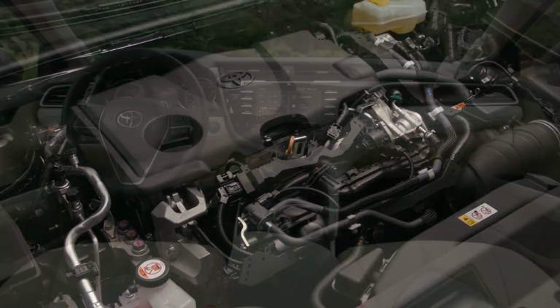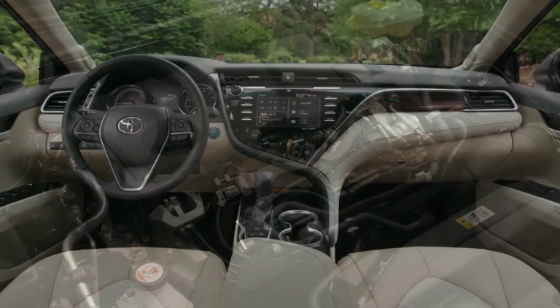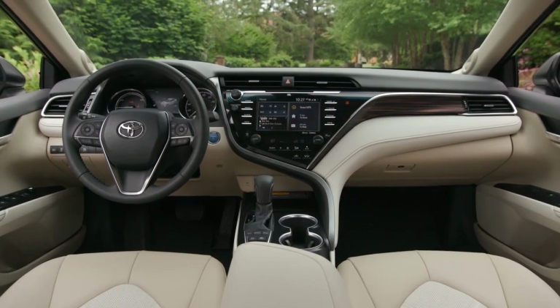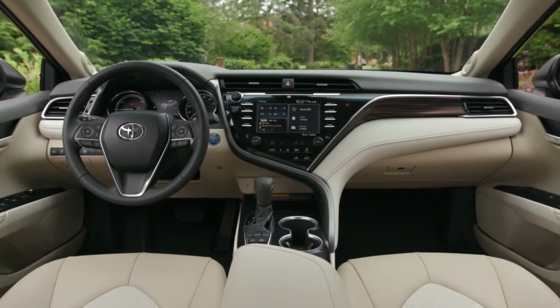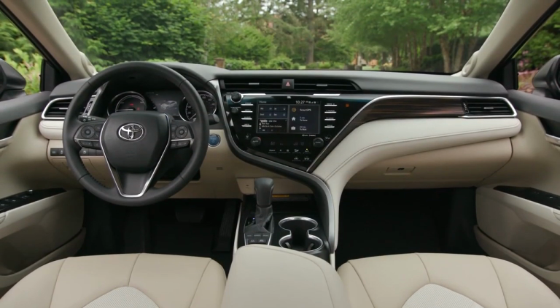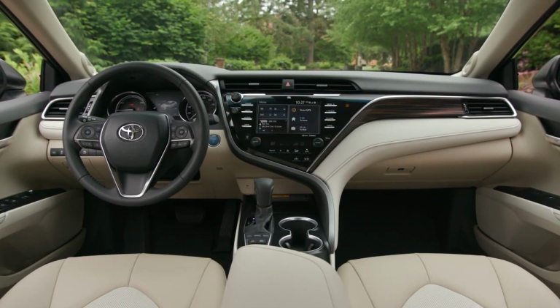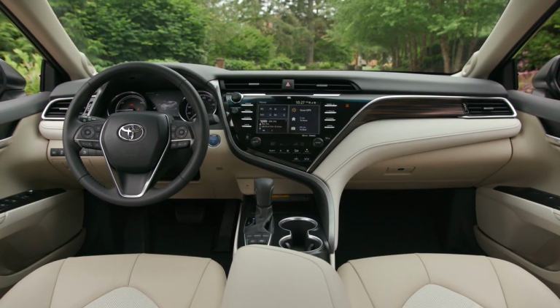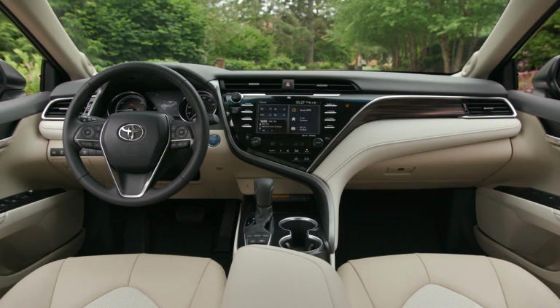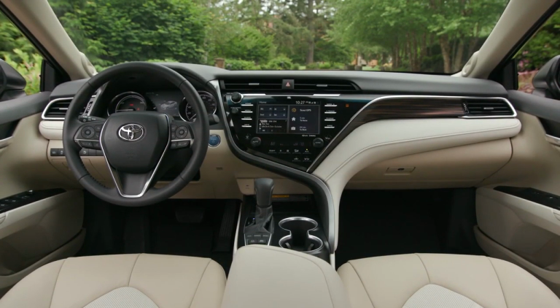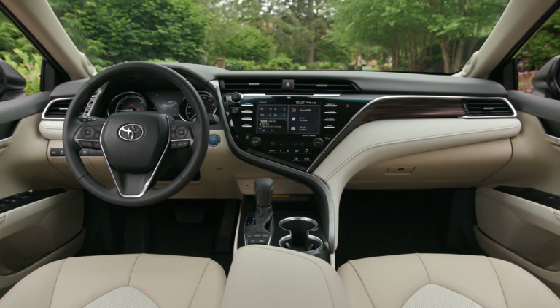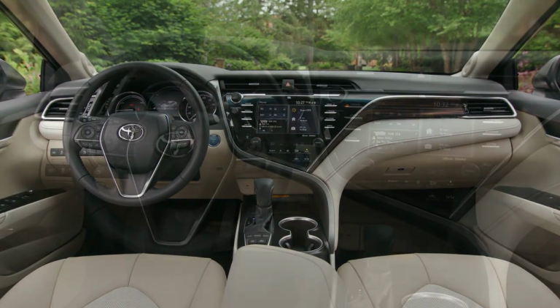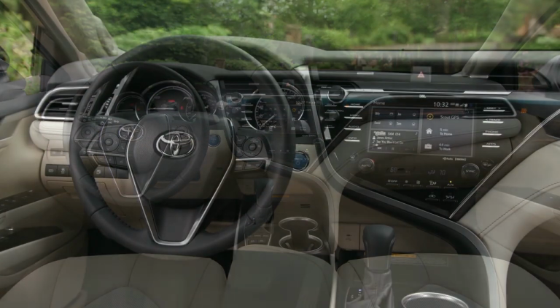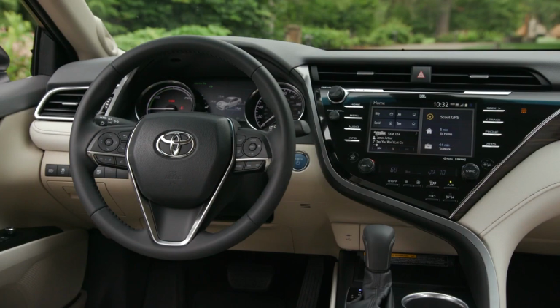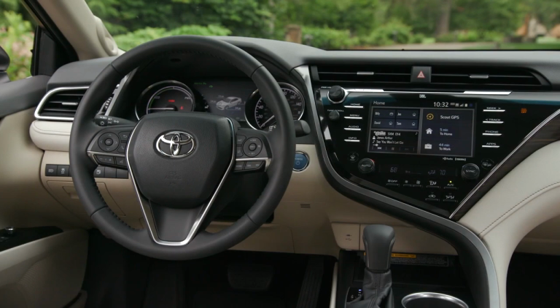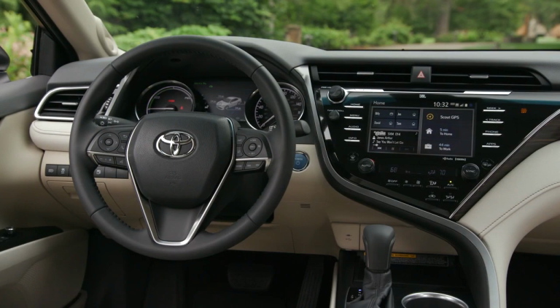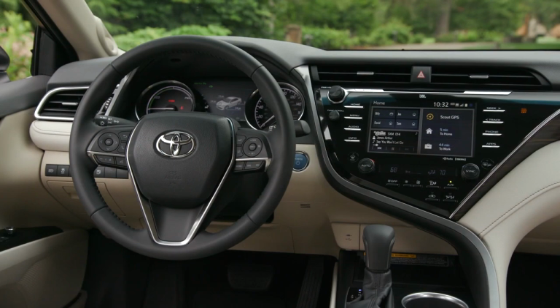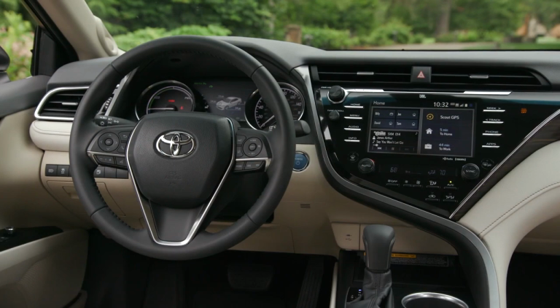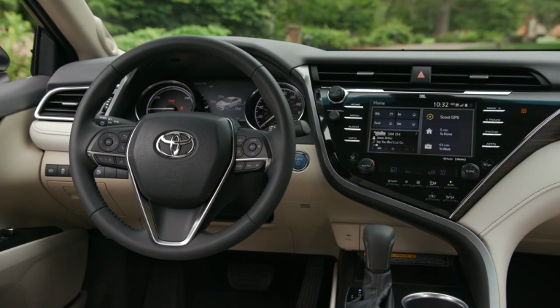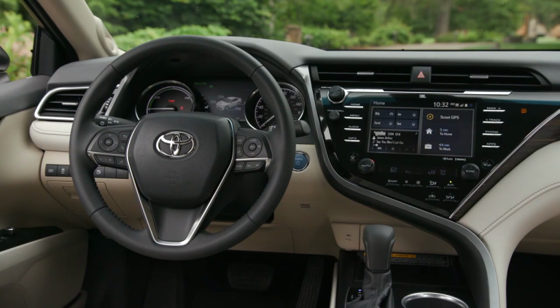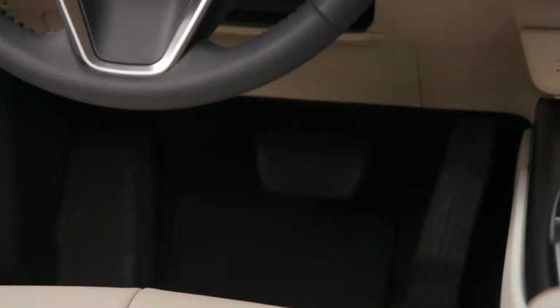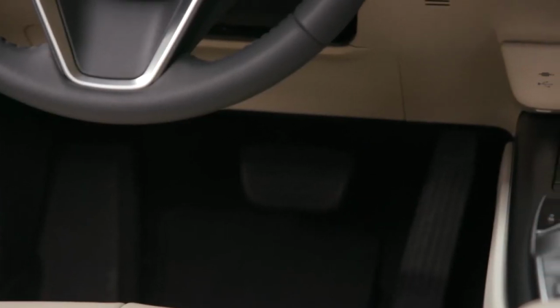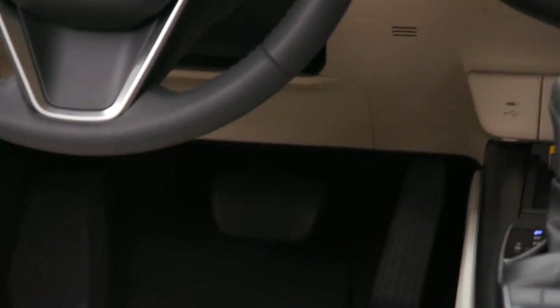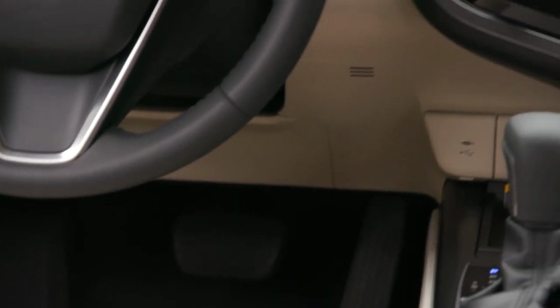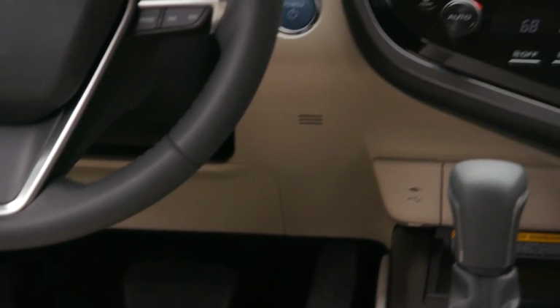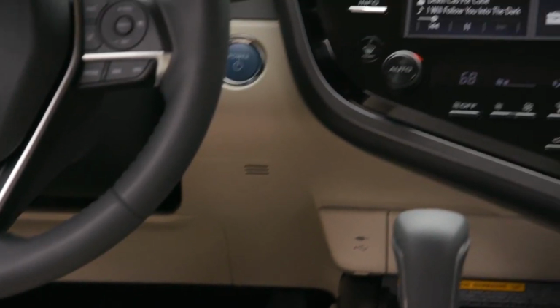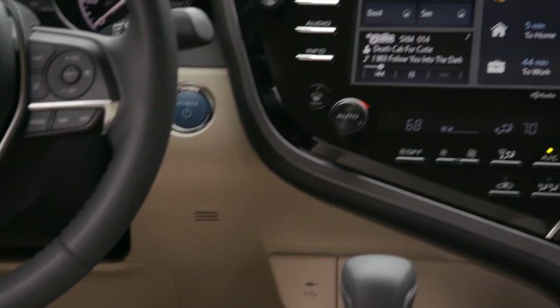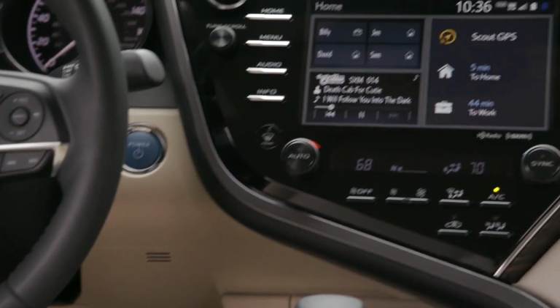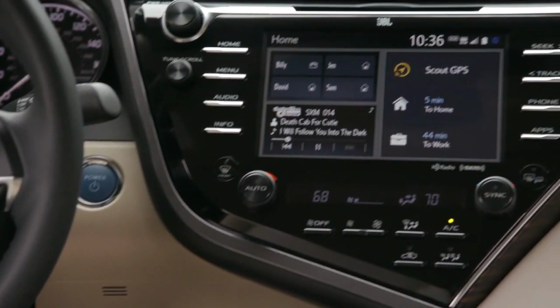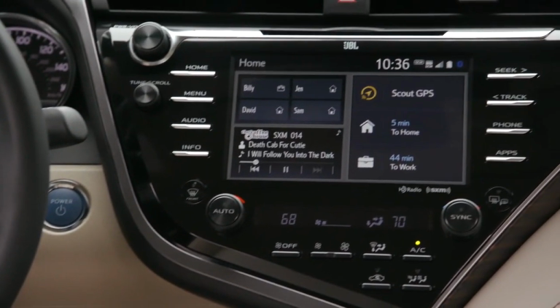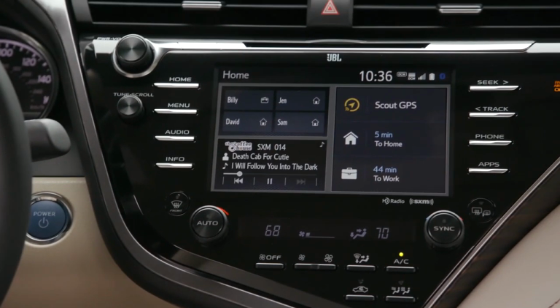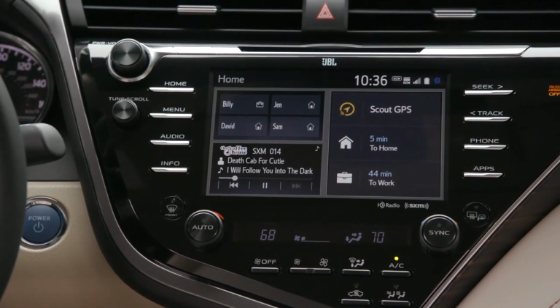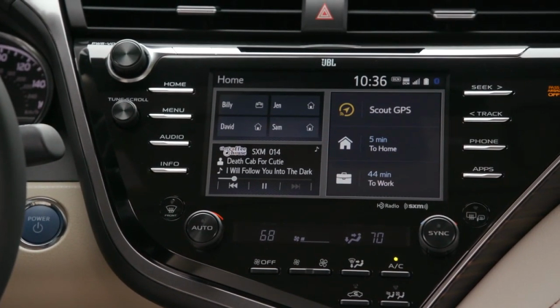The interior now comes with an available 8-inch multimedia touchscreen display with available Bluetooth capability, pinch and zoom navigation control, and an integrated backup camera.